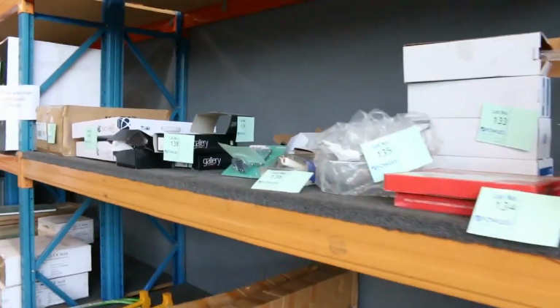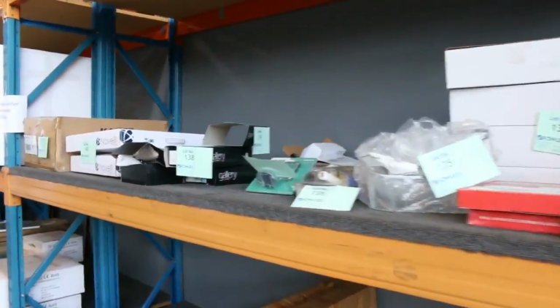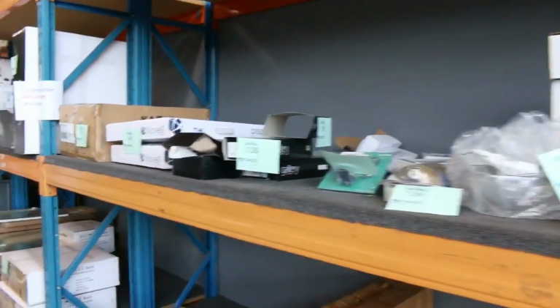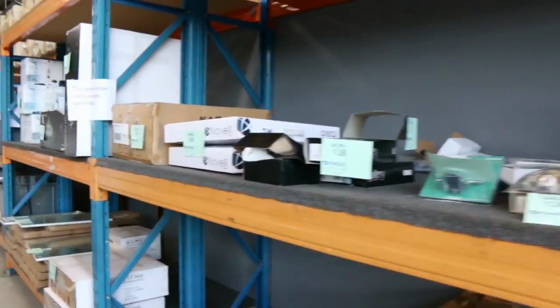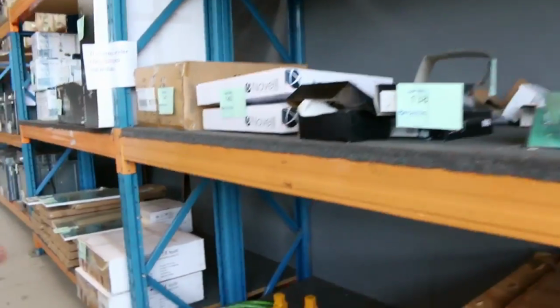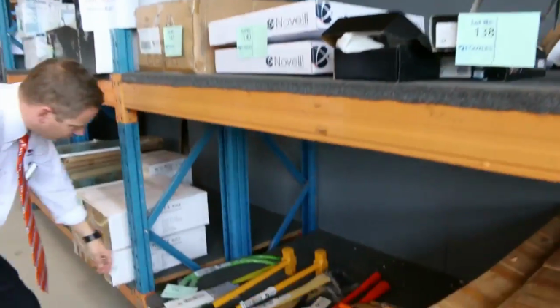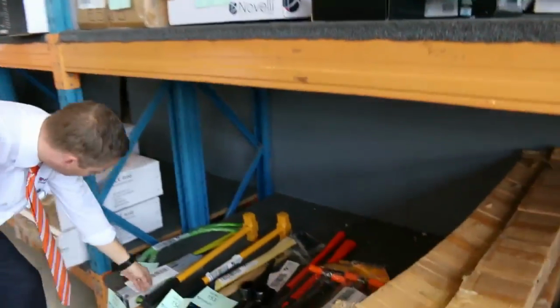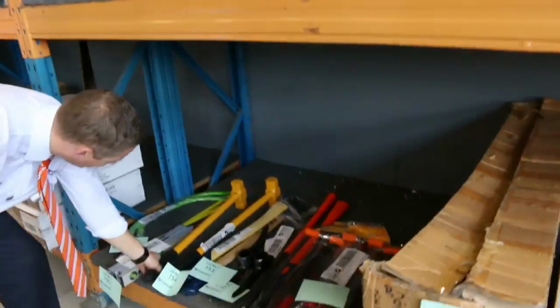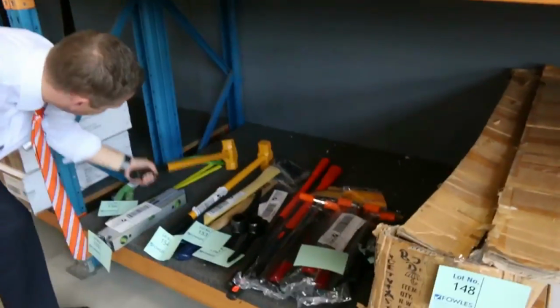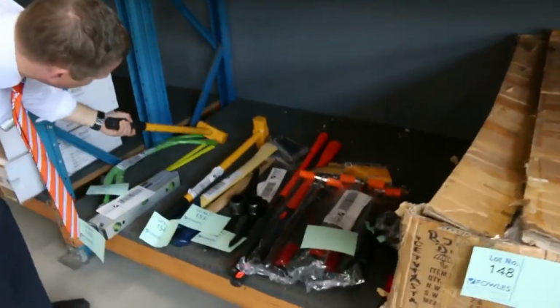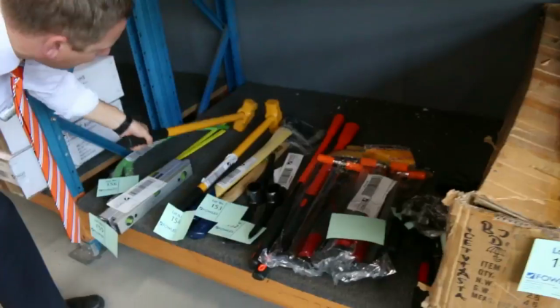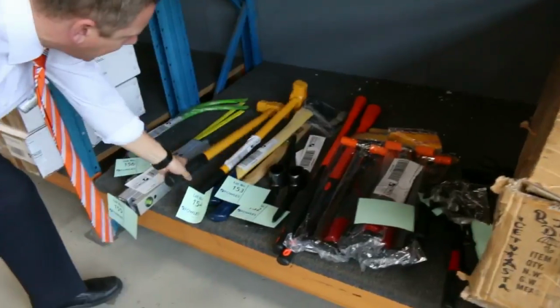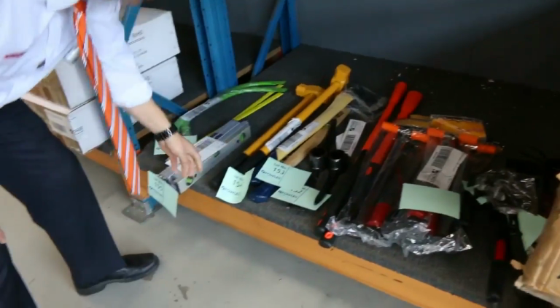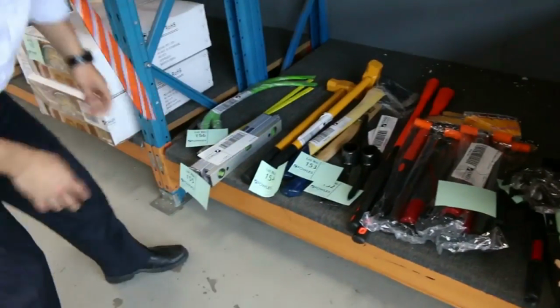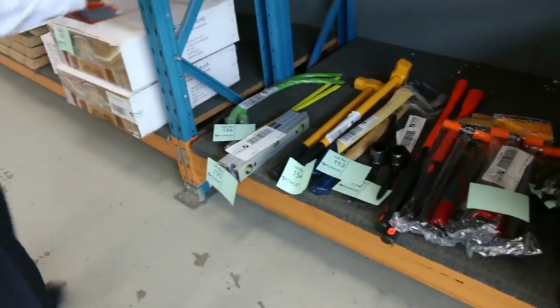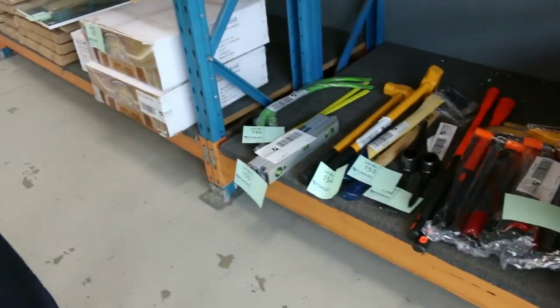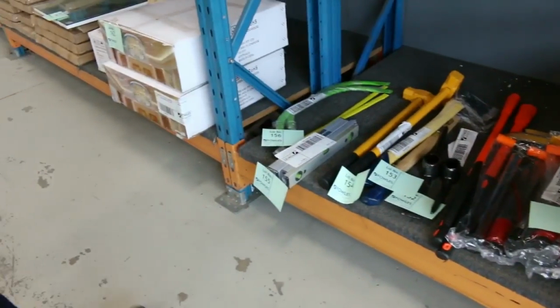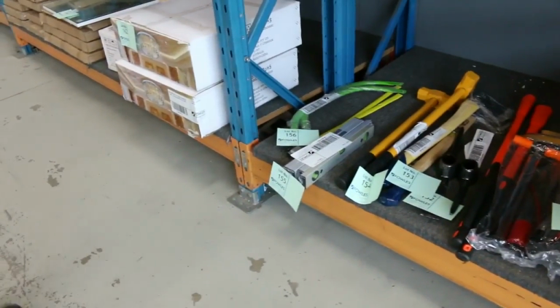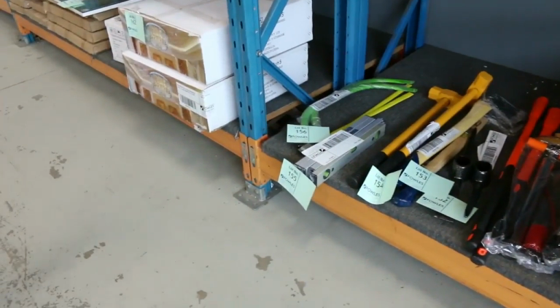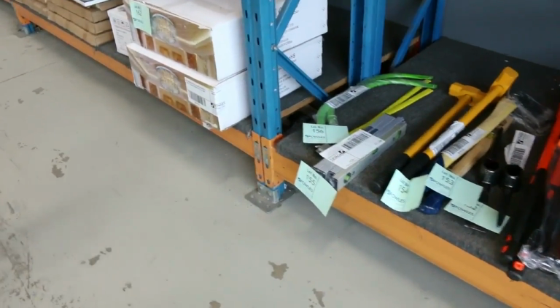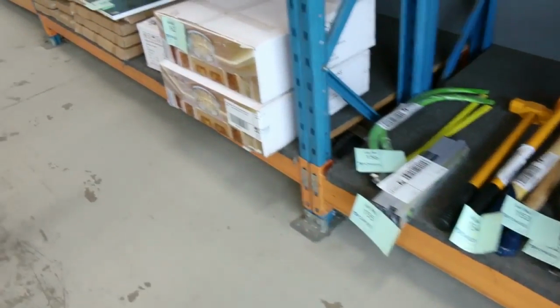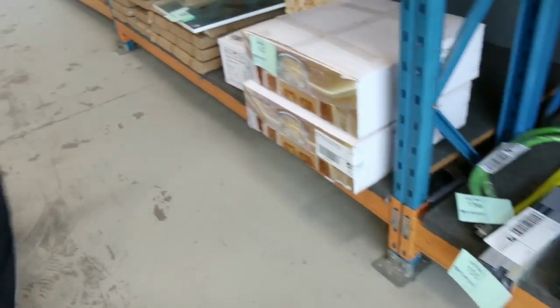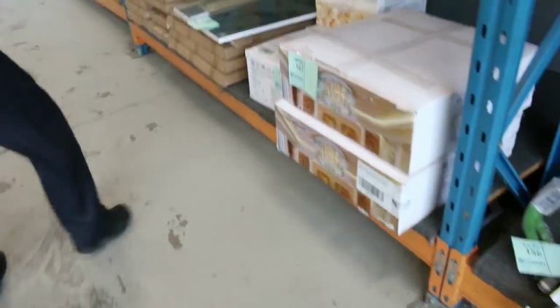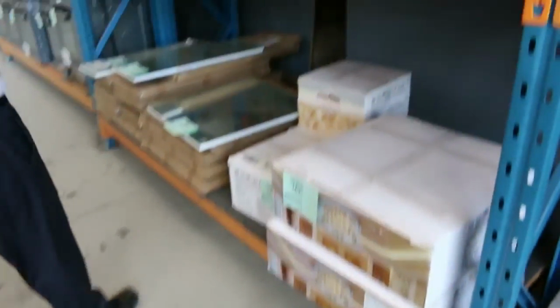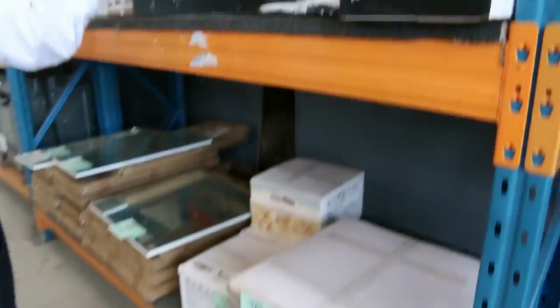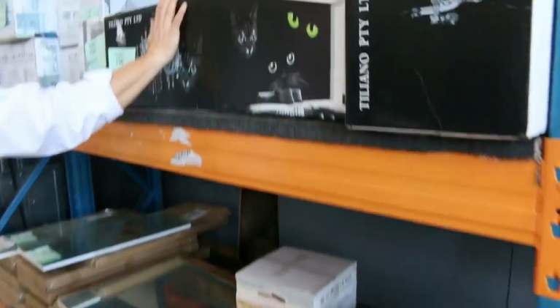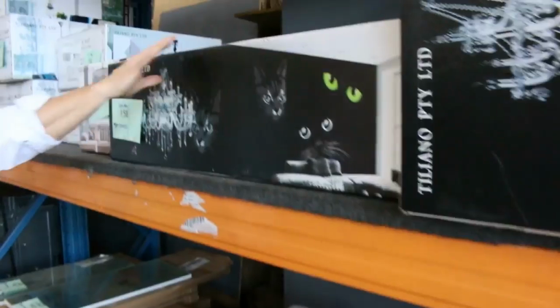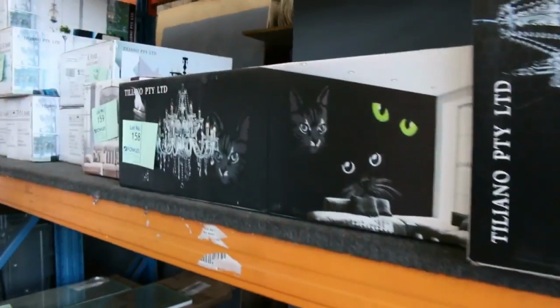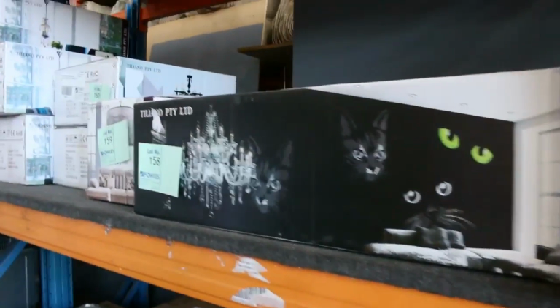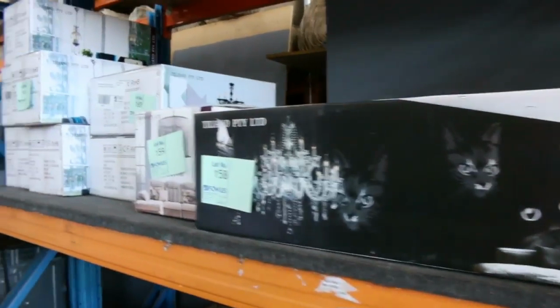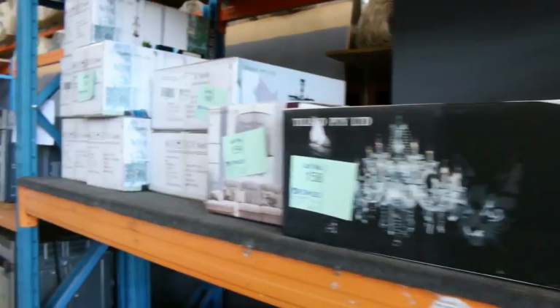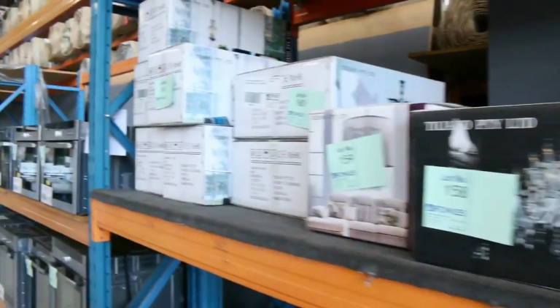Some garden tools as well — axes, sledgehammers, all kinds of stuff — we'll get them going unreserved. Some beautiful chandeliers as well, again unreserved.